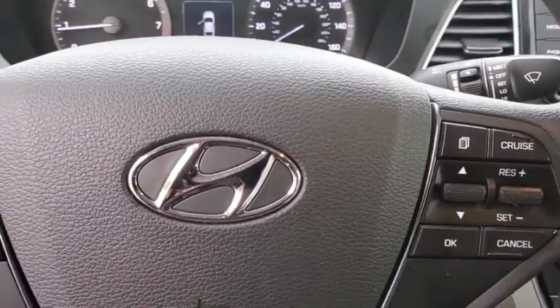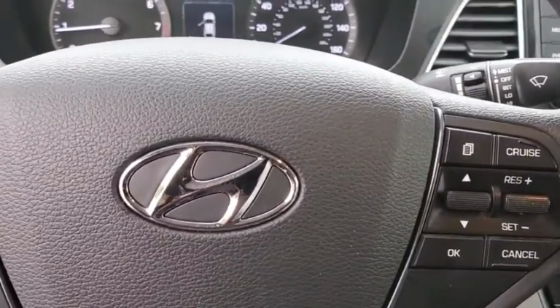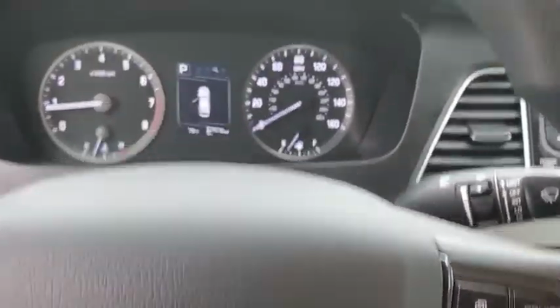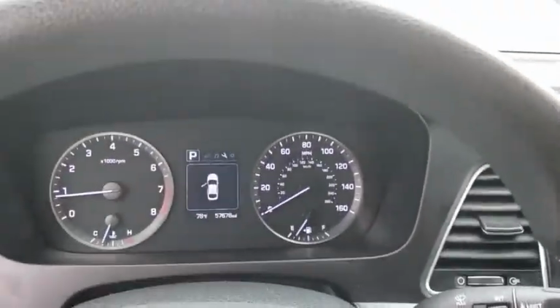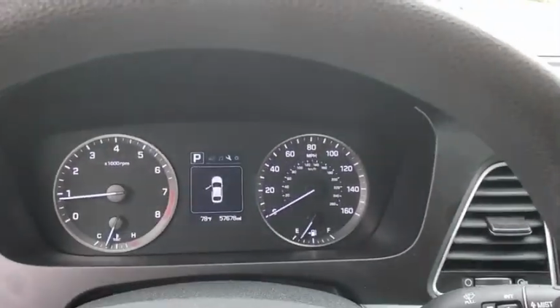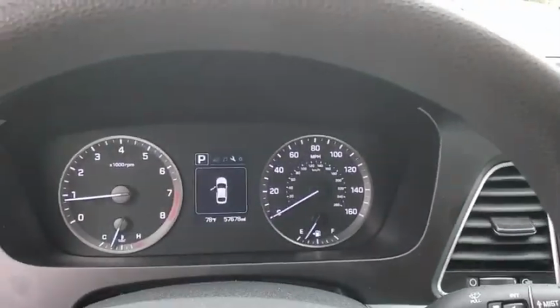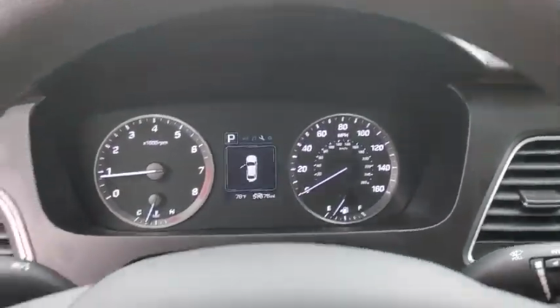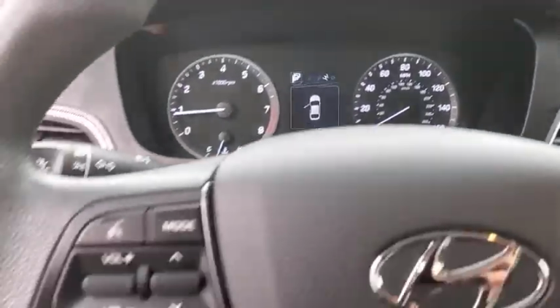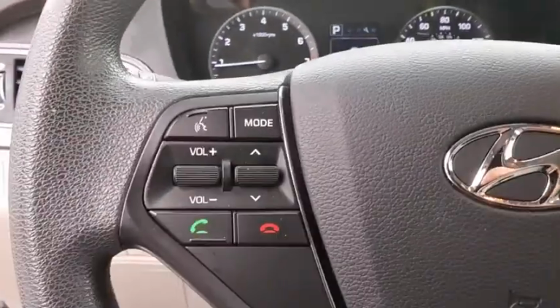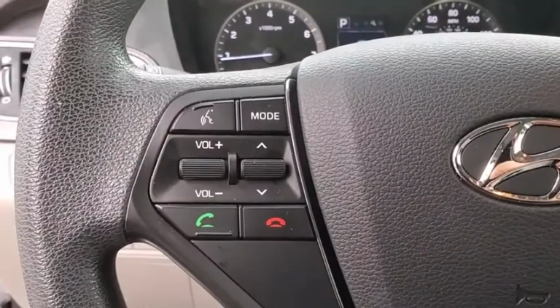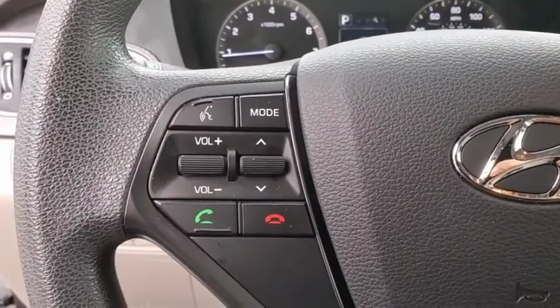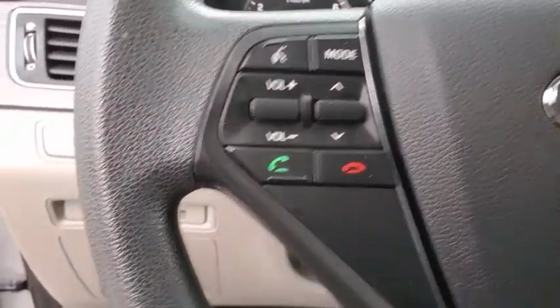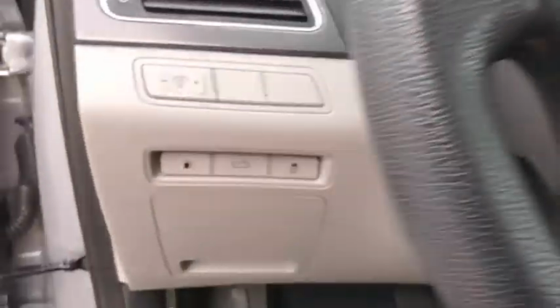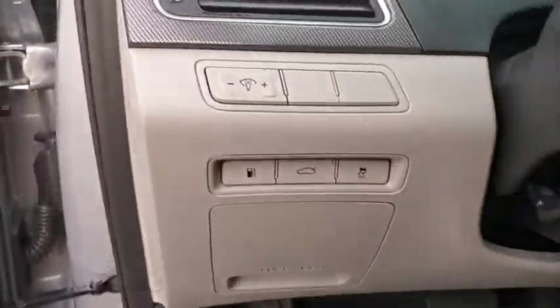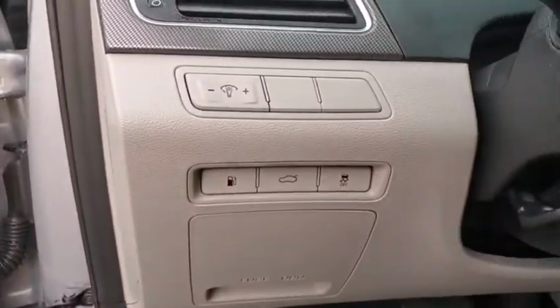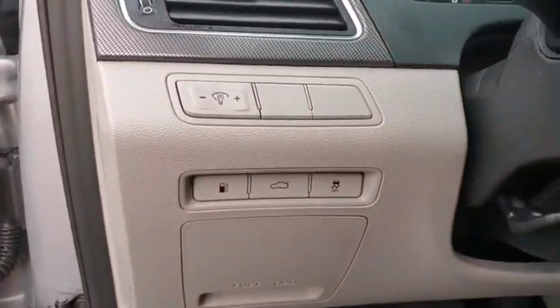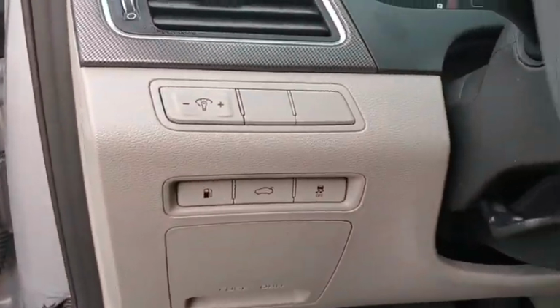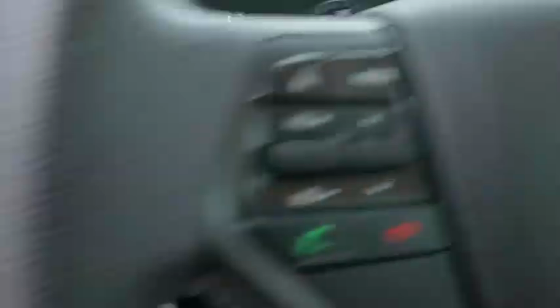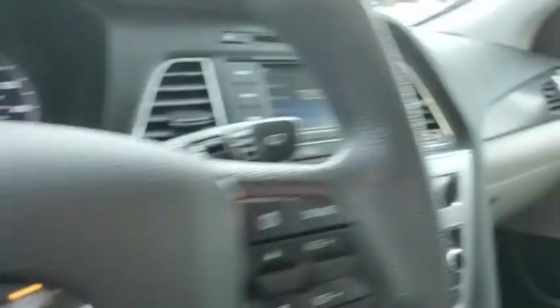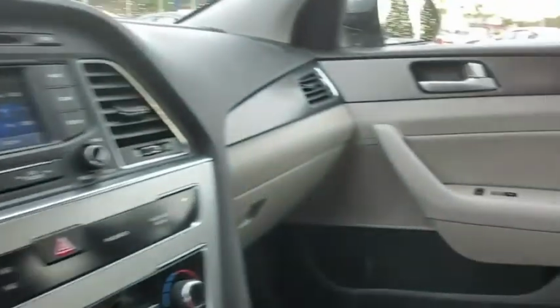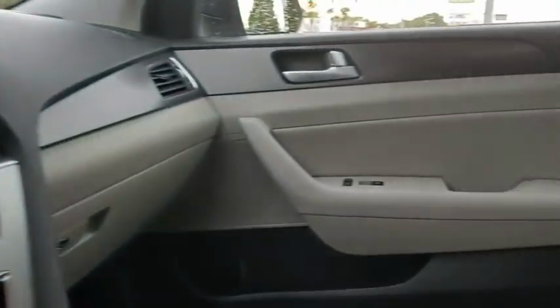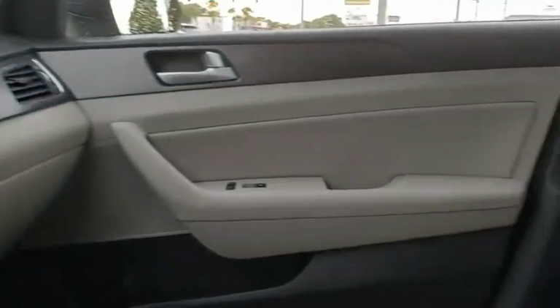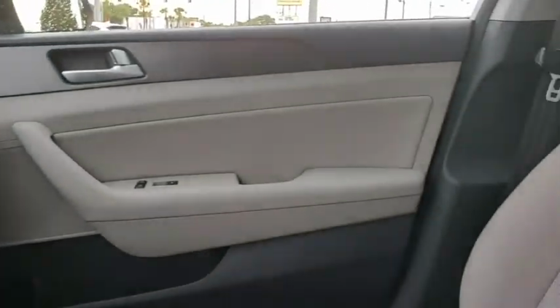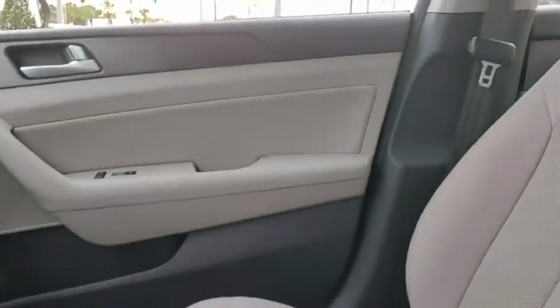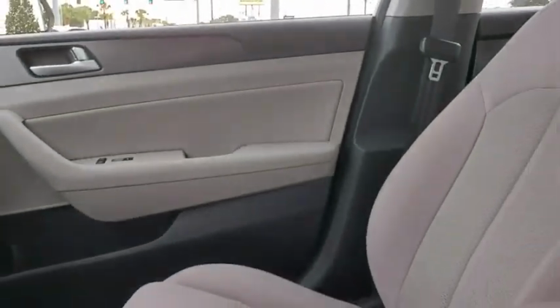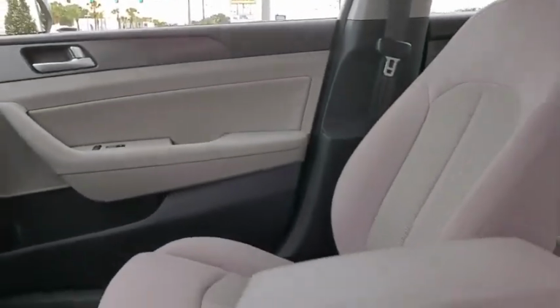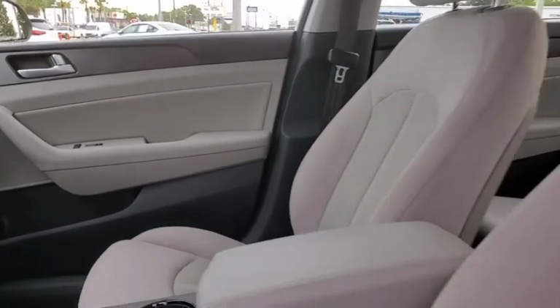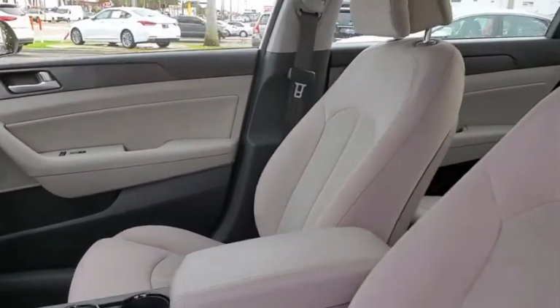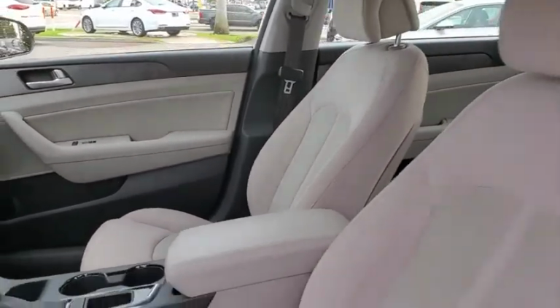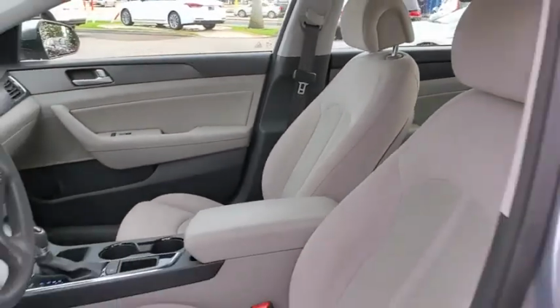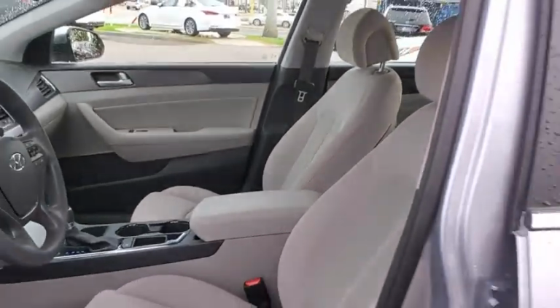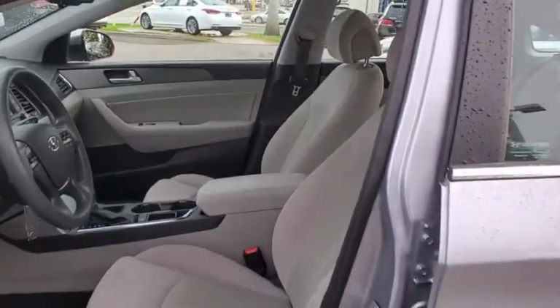Remote keyless entry, brake assist, cargo net, and overhead console. A vehicle like this doesn't come along every day — come in and get it before someone else does.